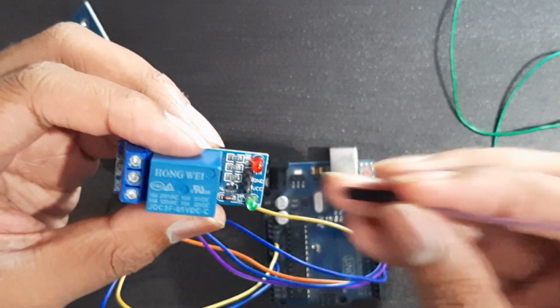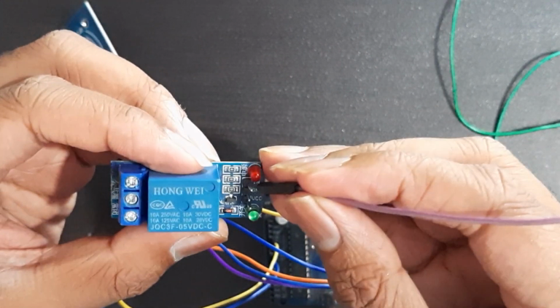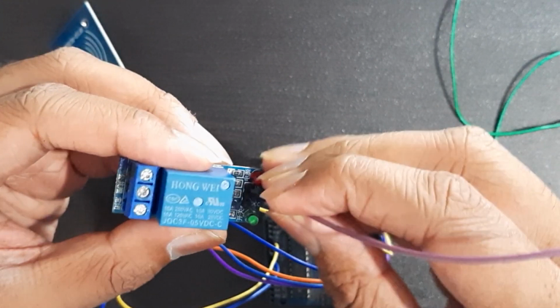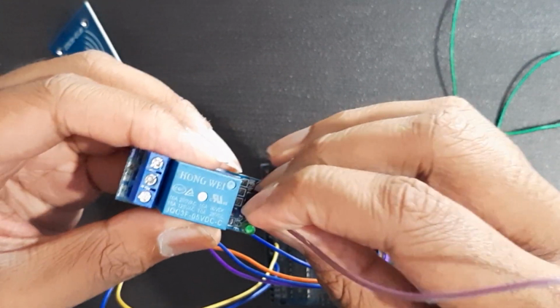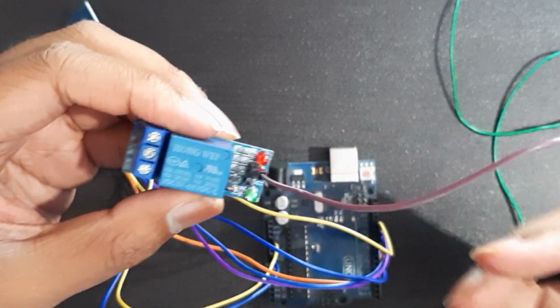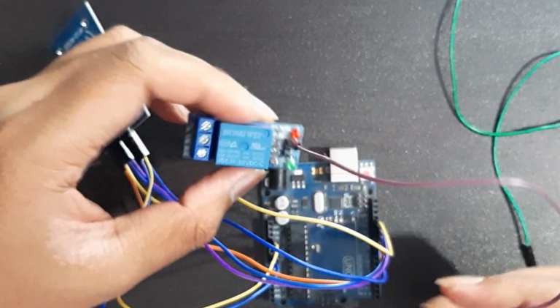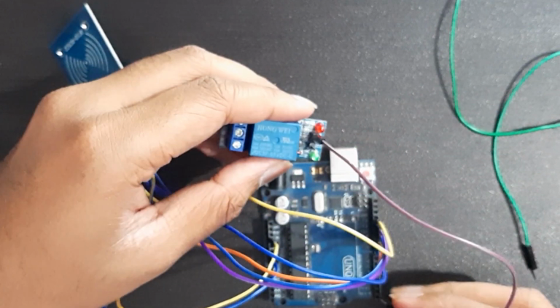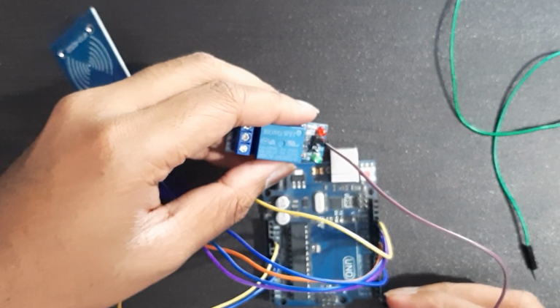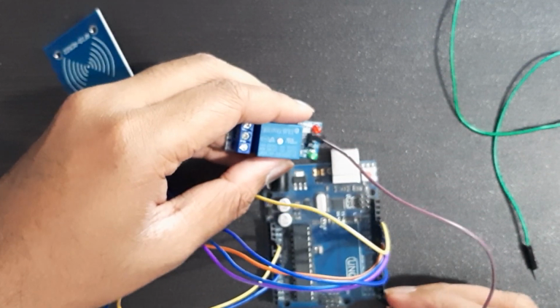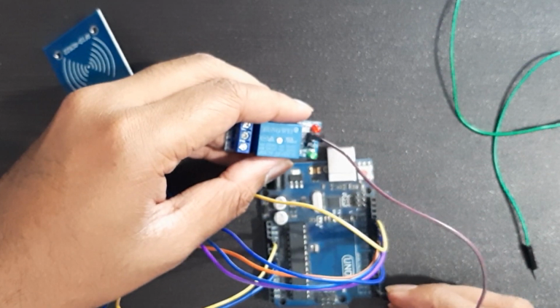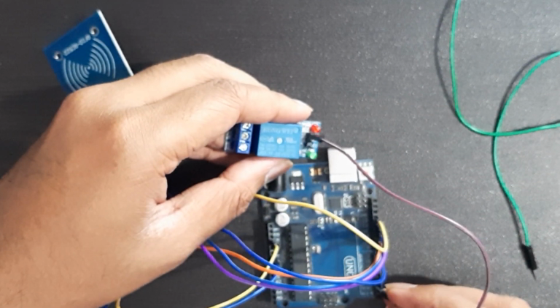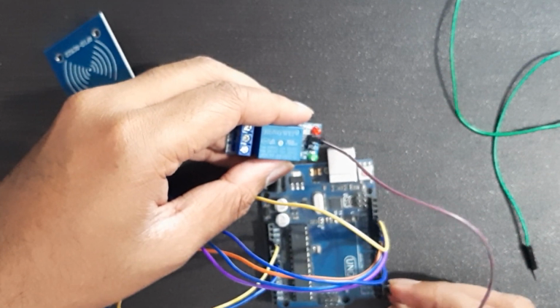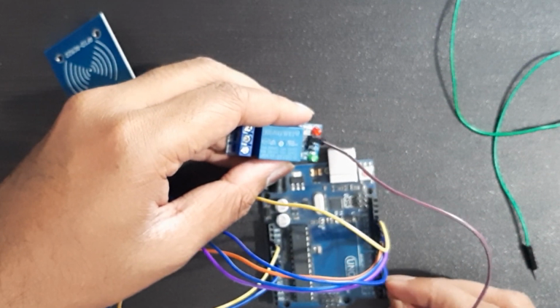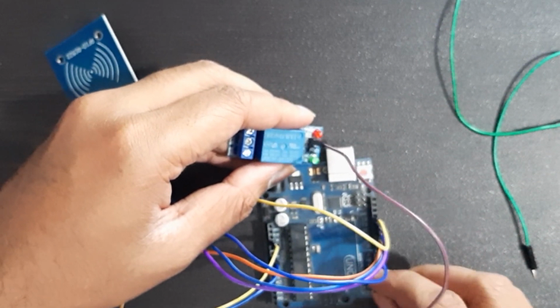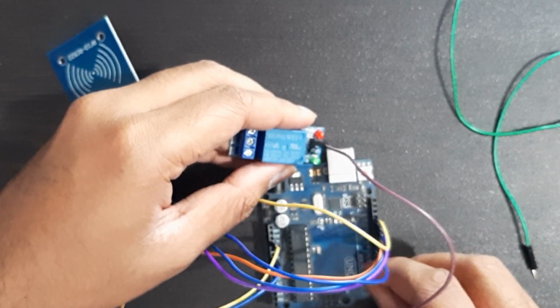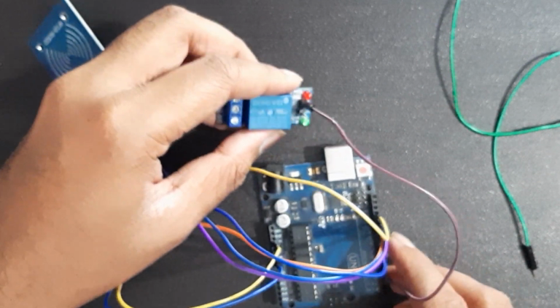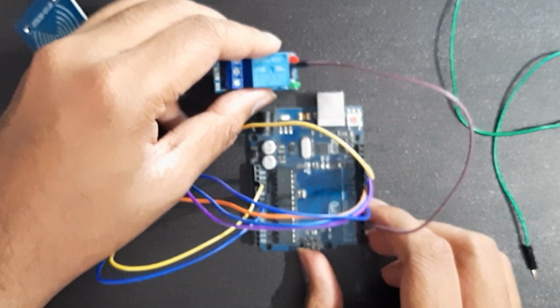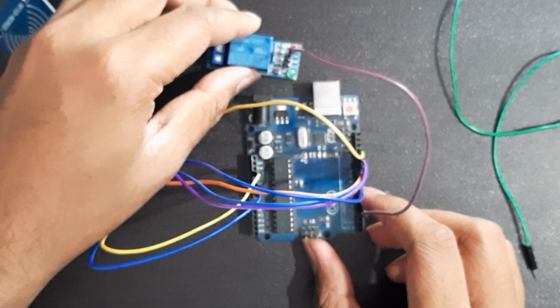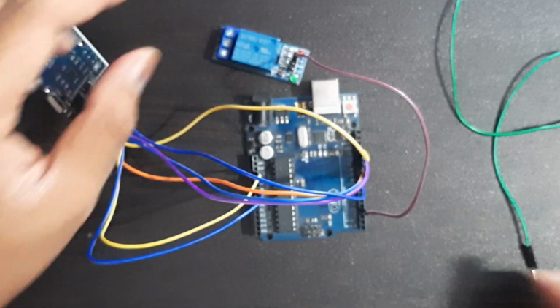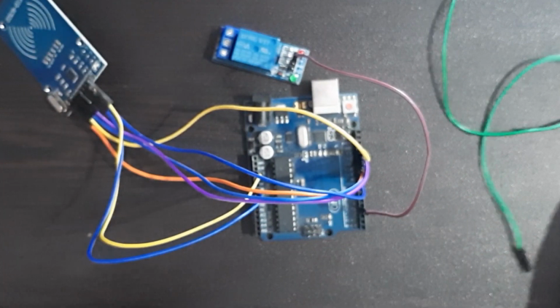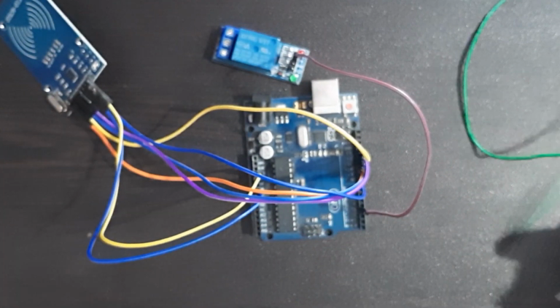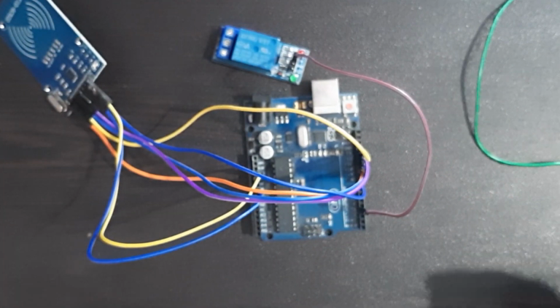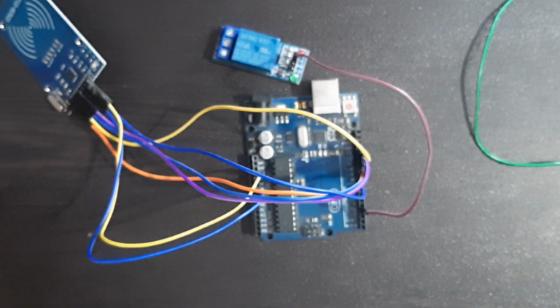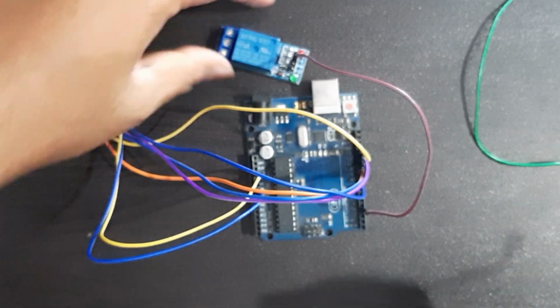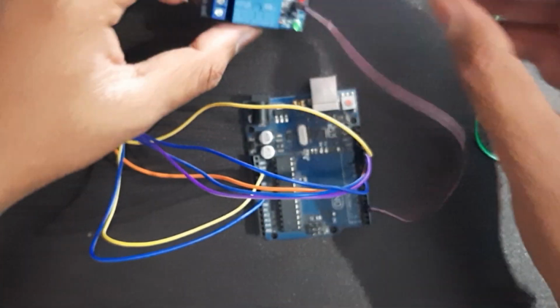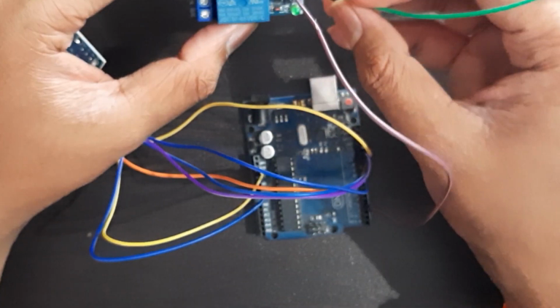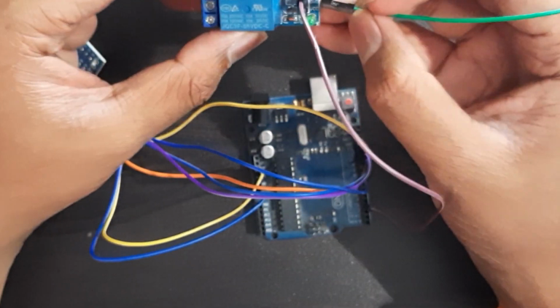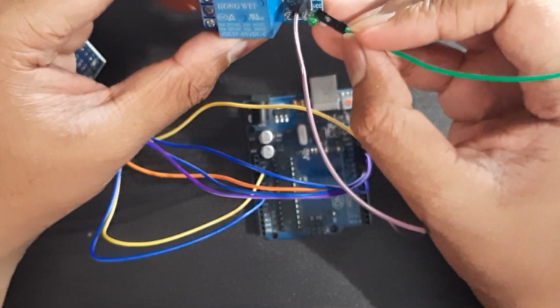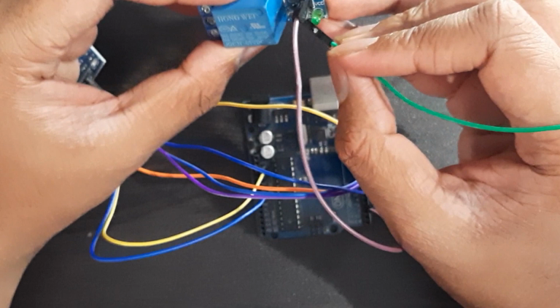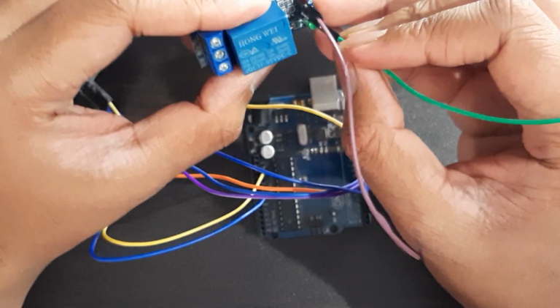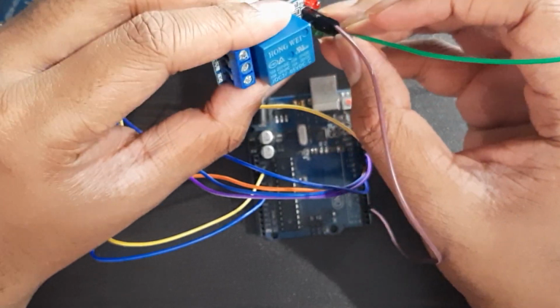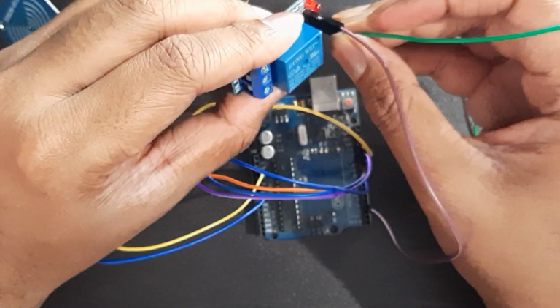Connect the ground of the relay to ground, VCC to 5V, and the input to pin 3 of the Arduino.